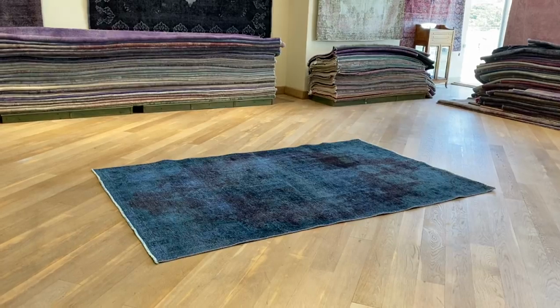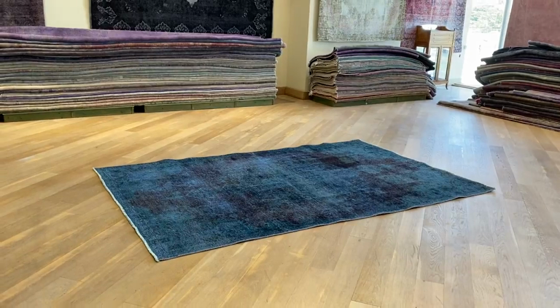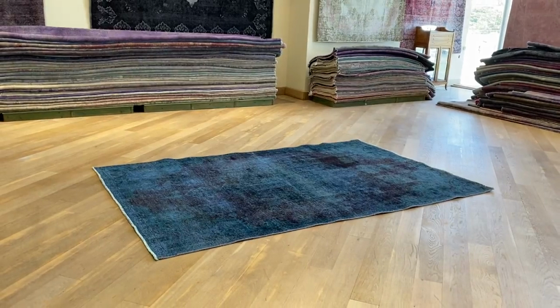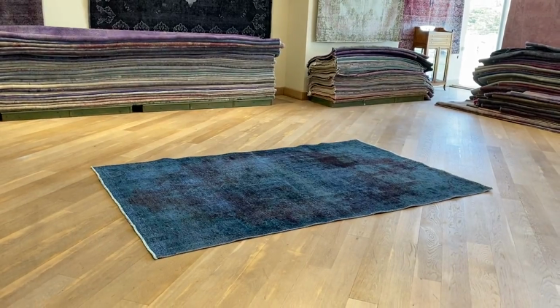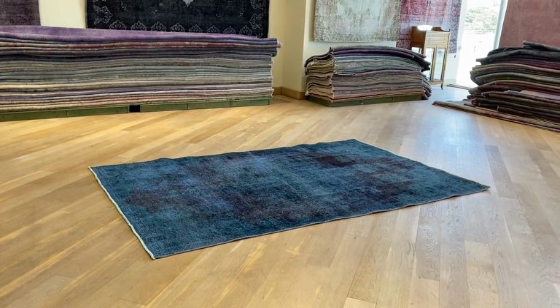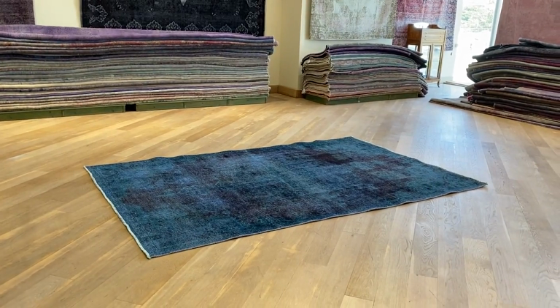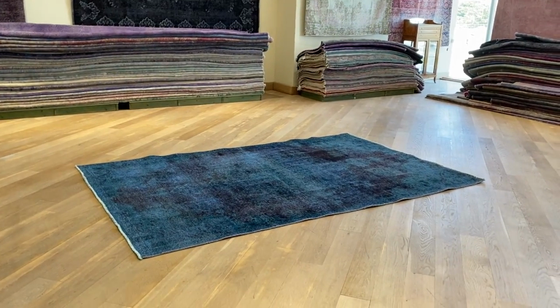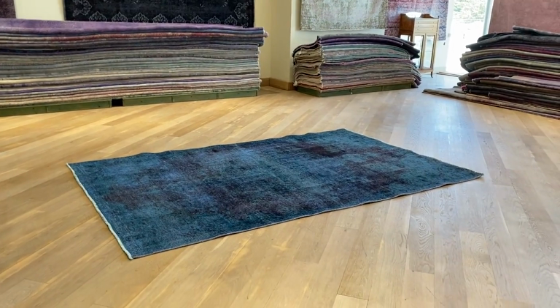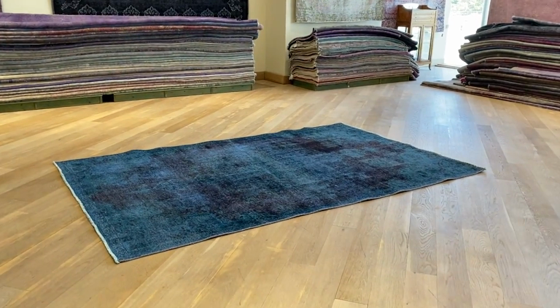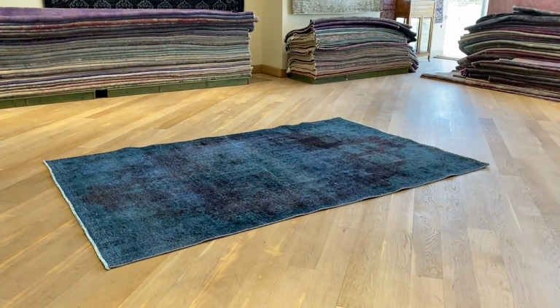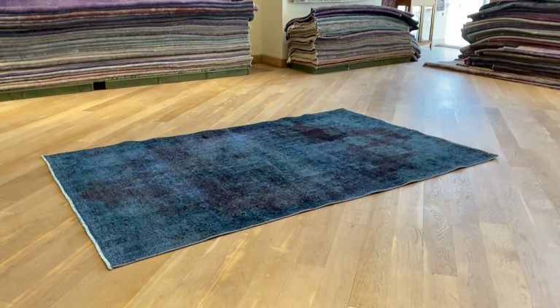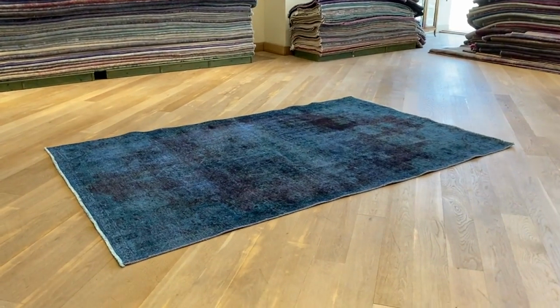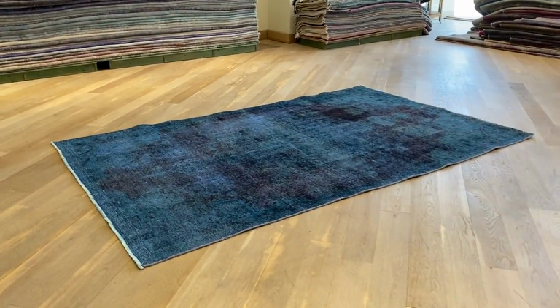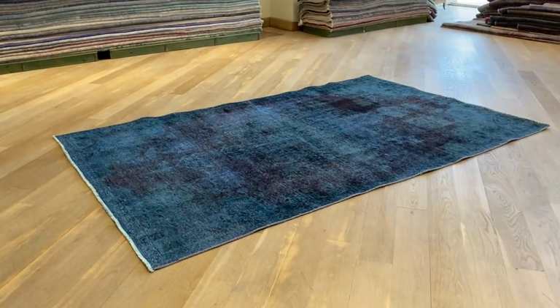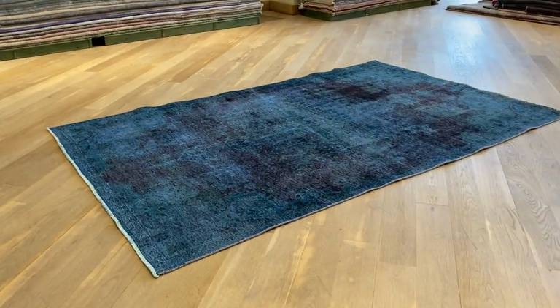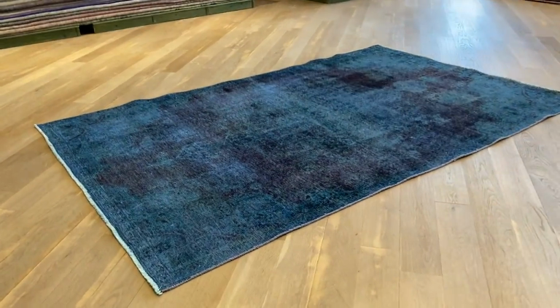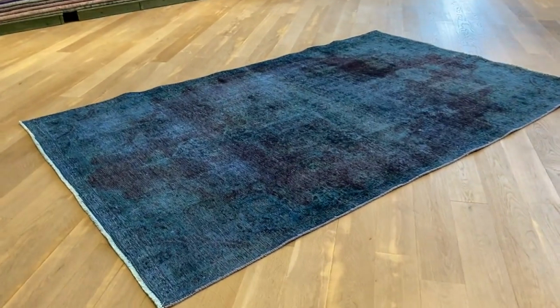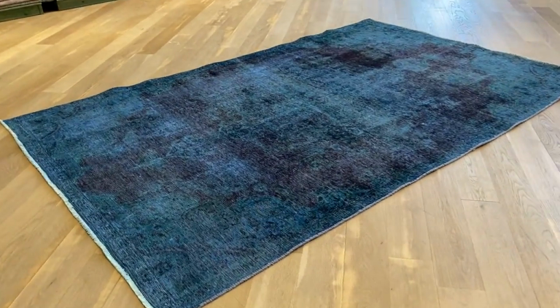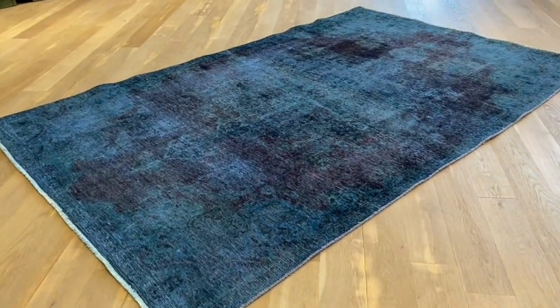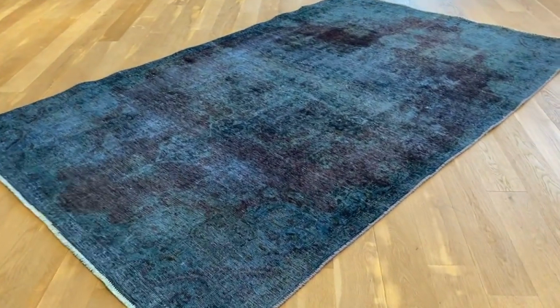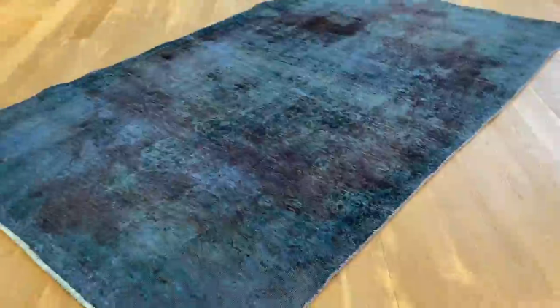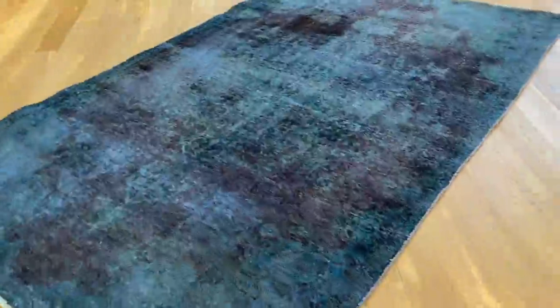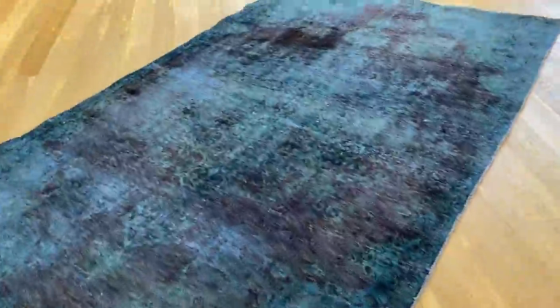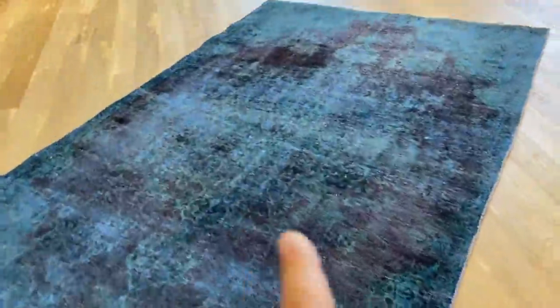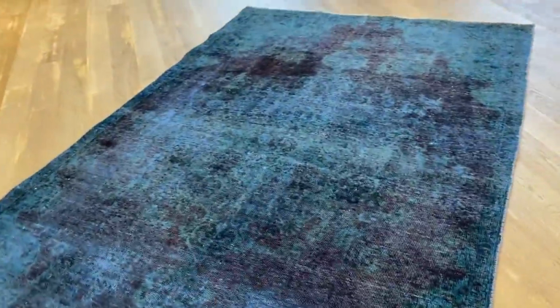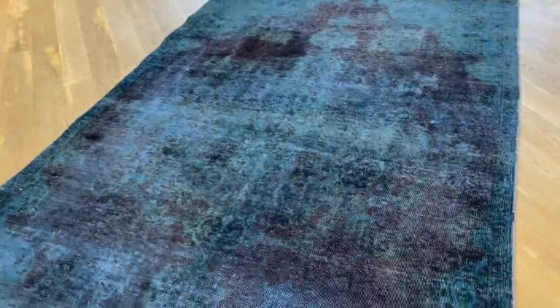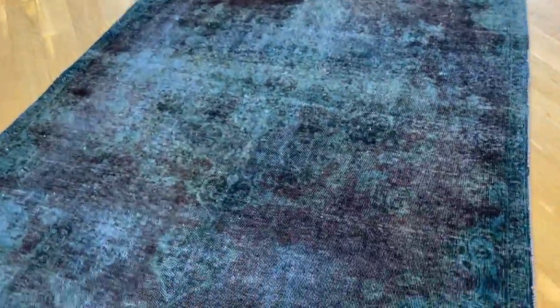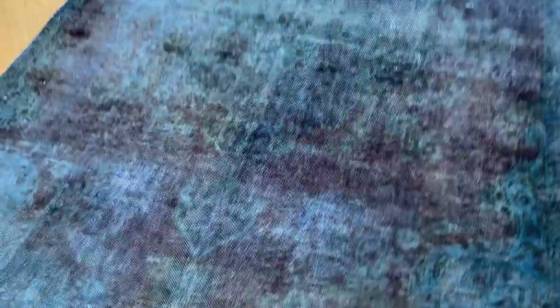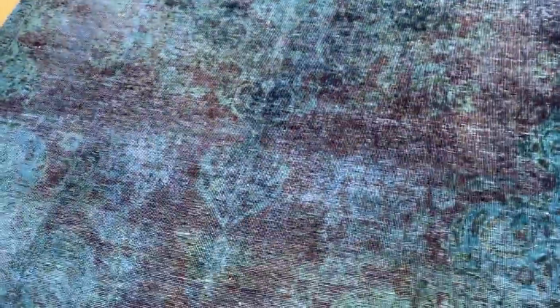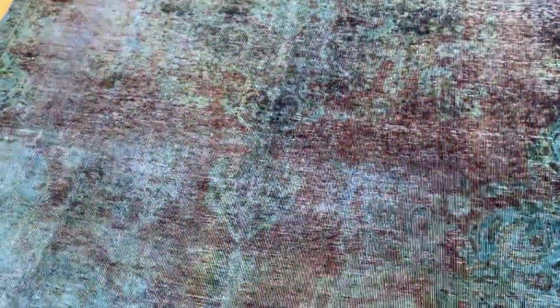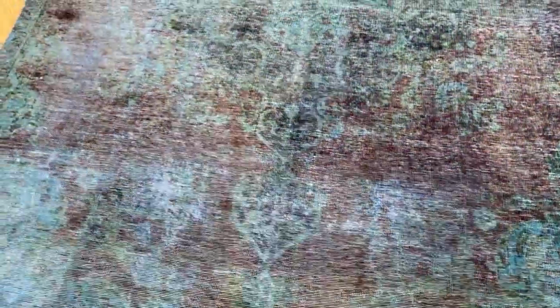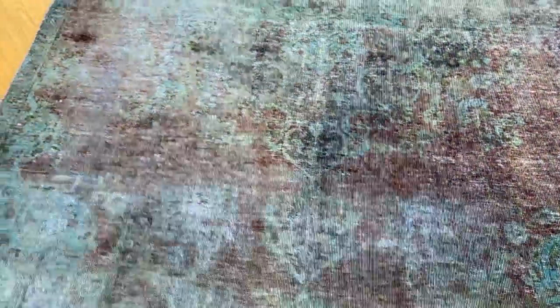This is vintage carpet 20612. It's a Persian handmade carpet in a turquoise burgundy color tone, with a beautiful medallion. It's a very nice carpet.